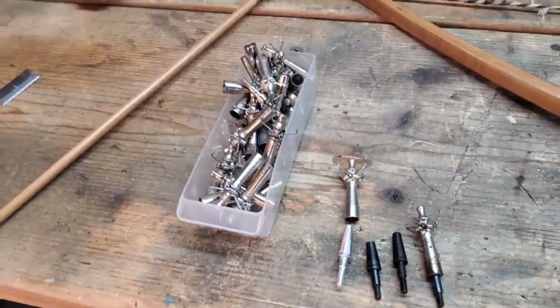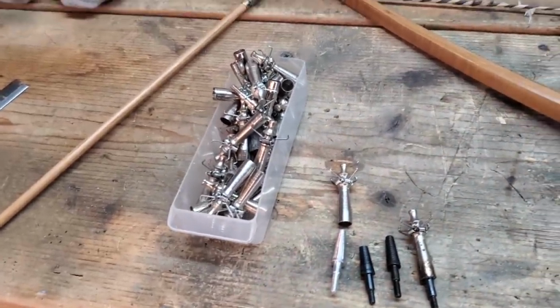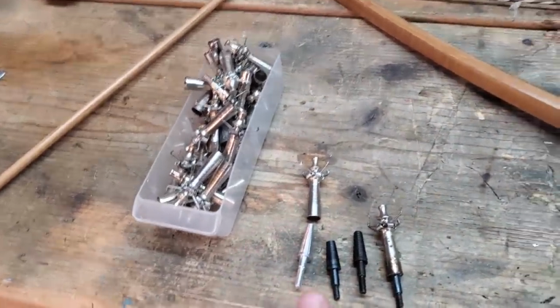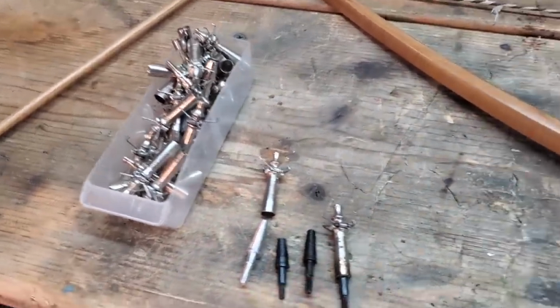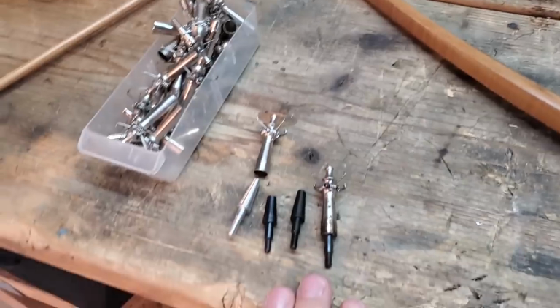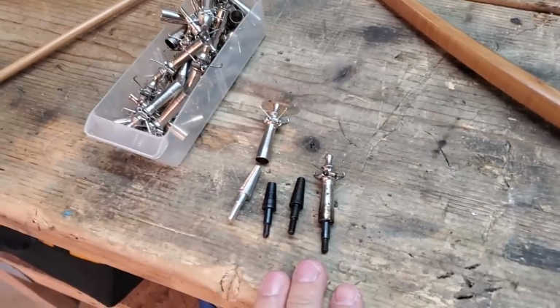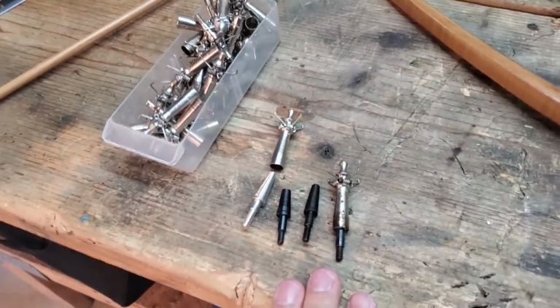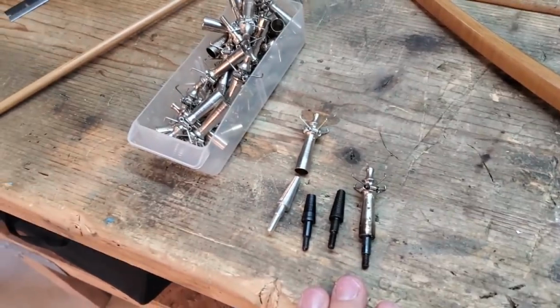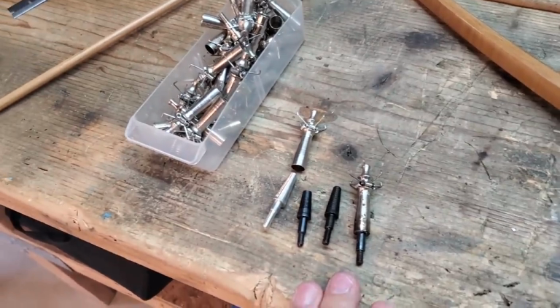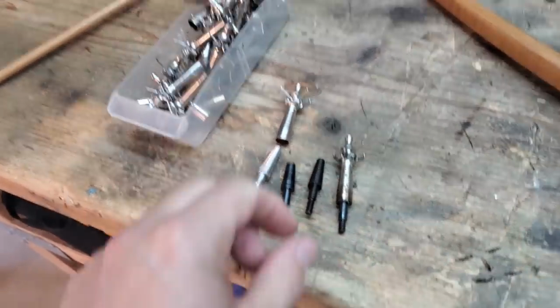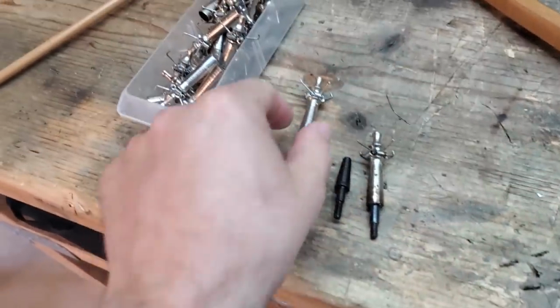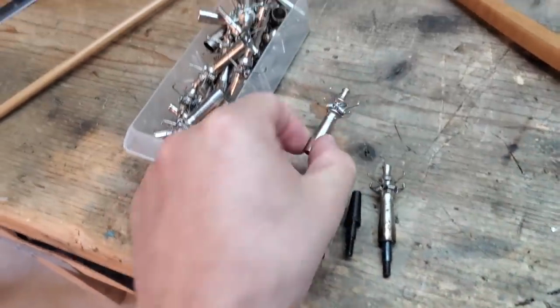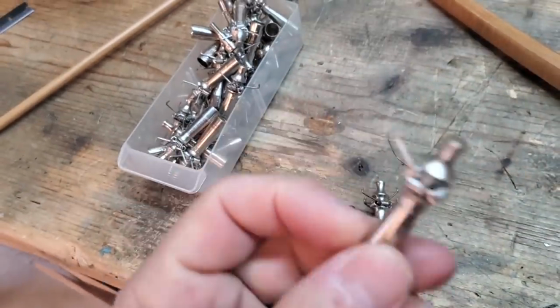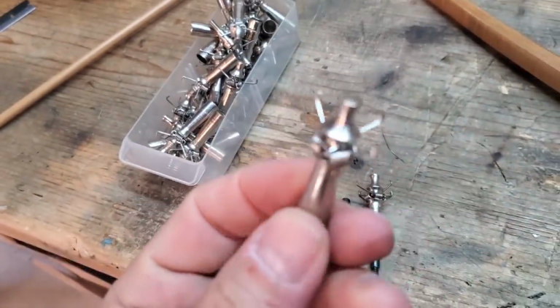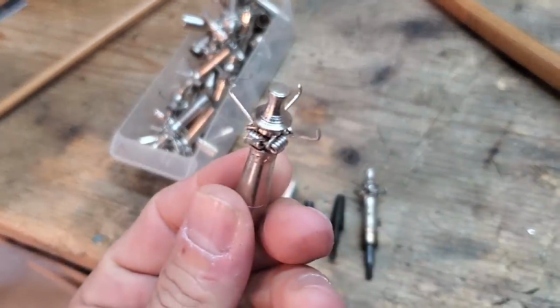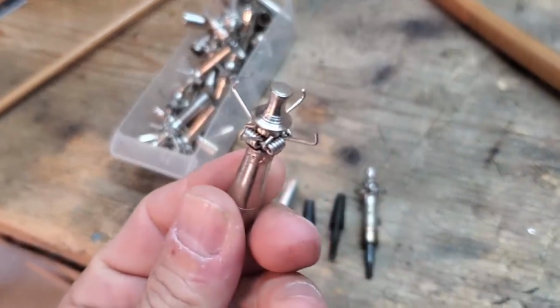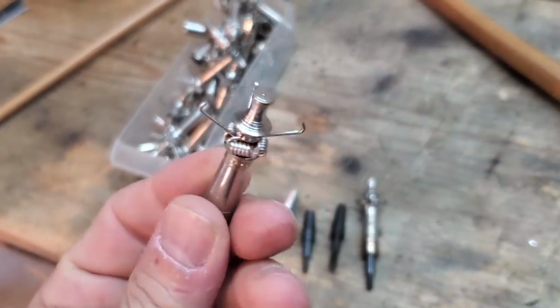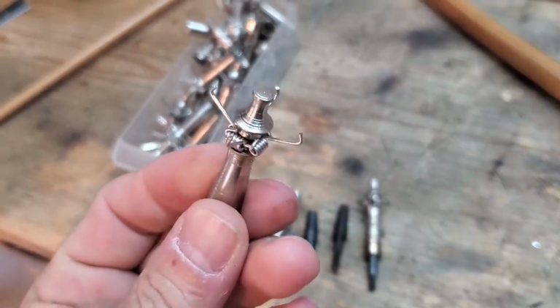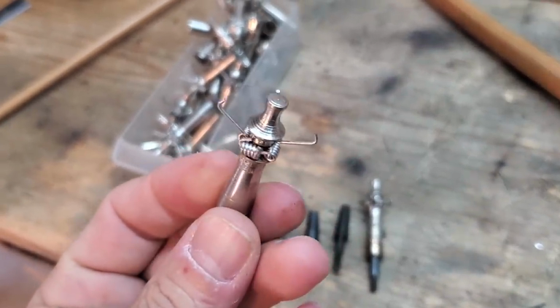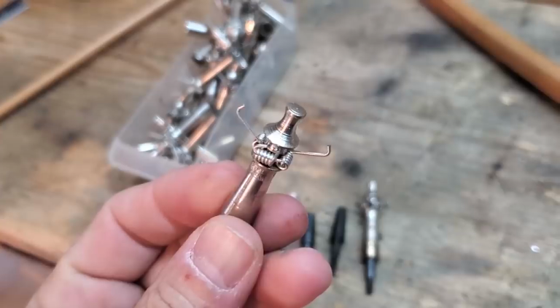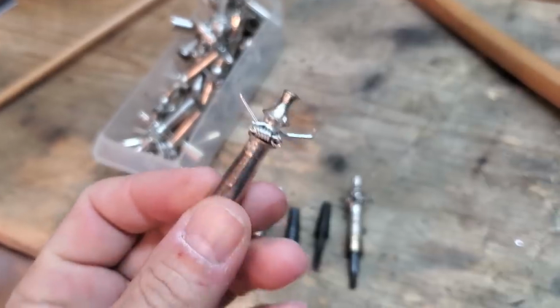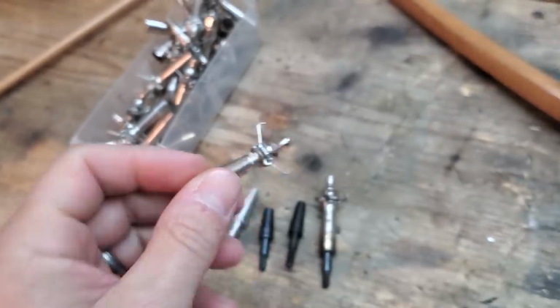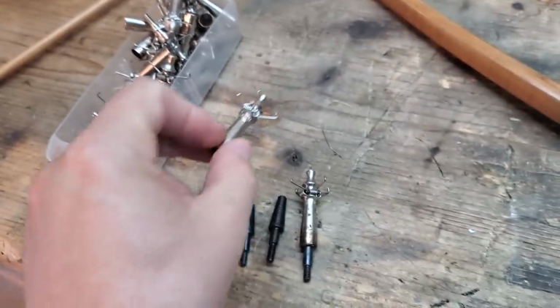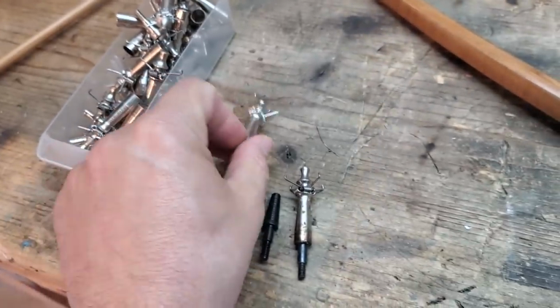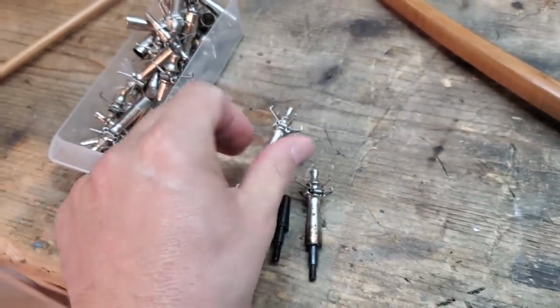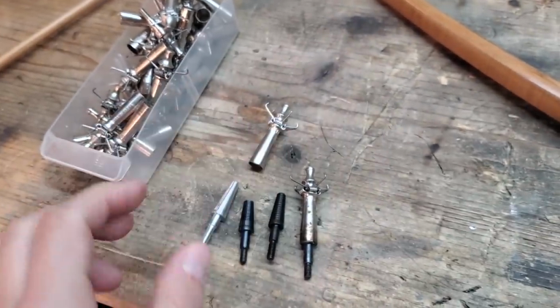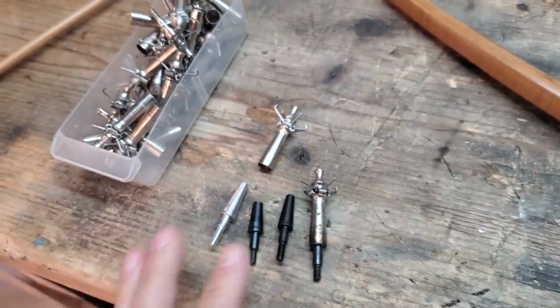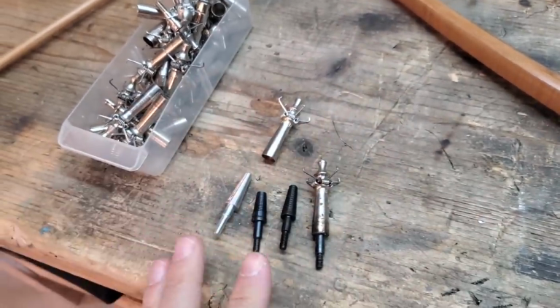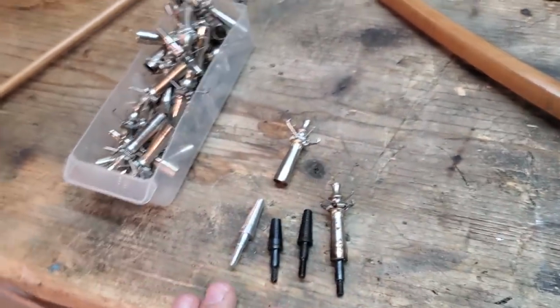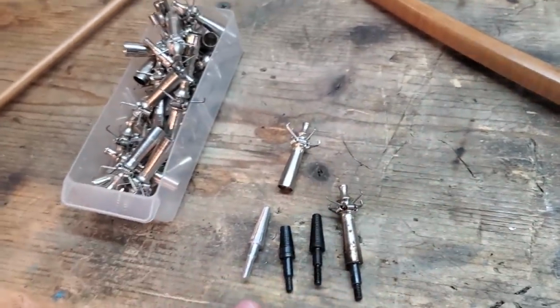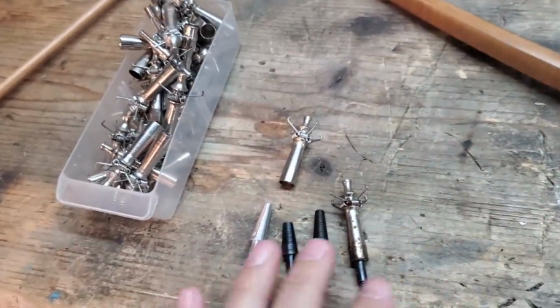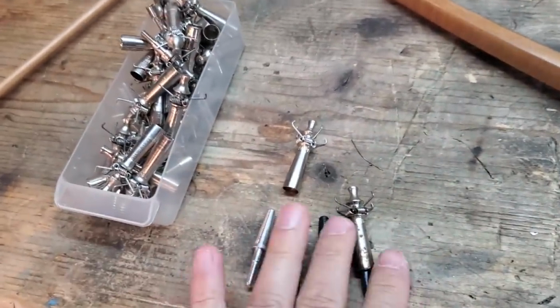What I like about judos is they don't stick in the ground. These wire arms catch really well and prevent the arrow from digging into the ground. That's one thing, but I also like the weight flexibility of these.